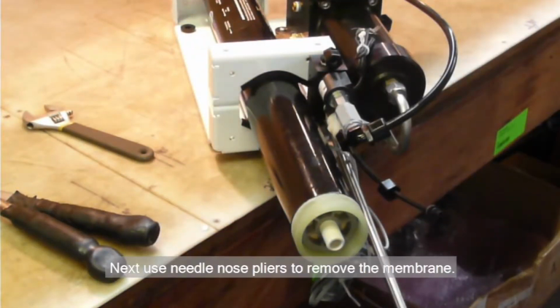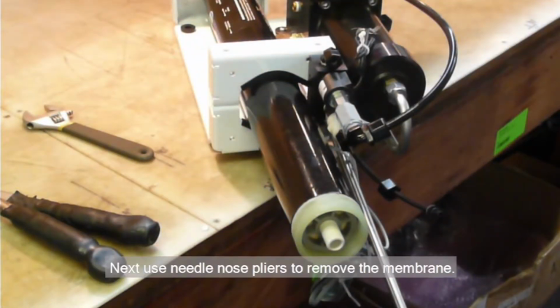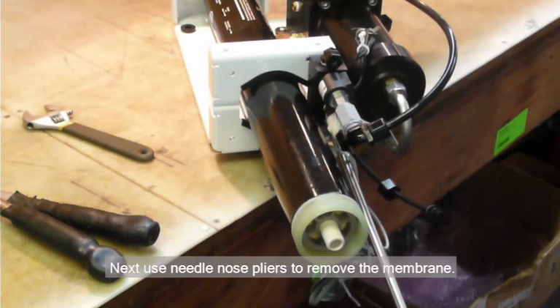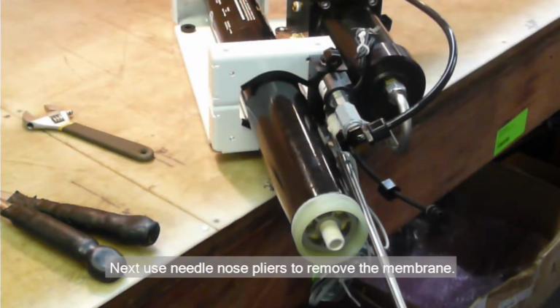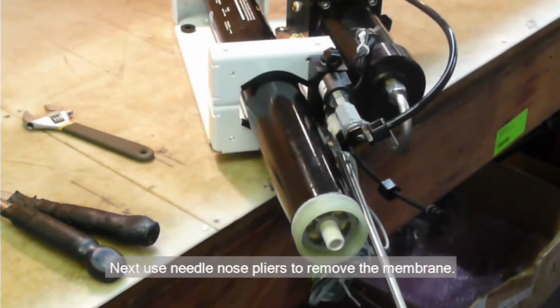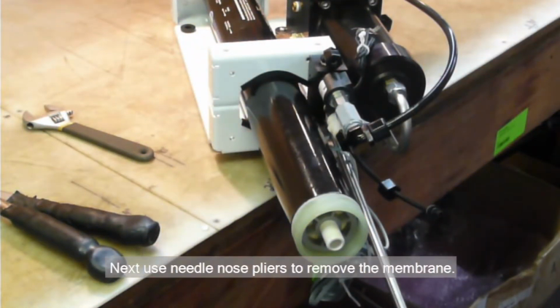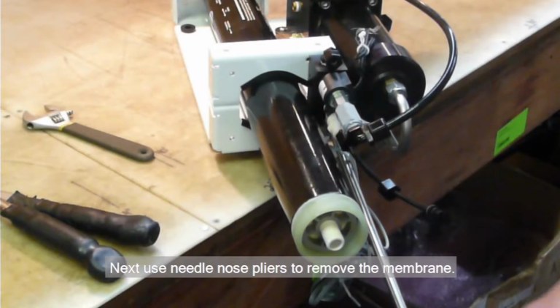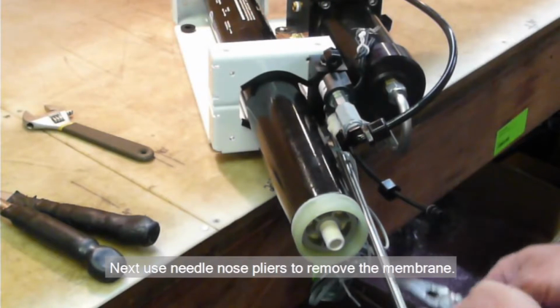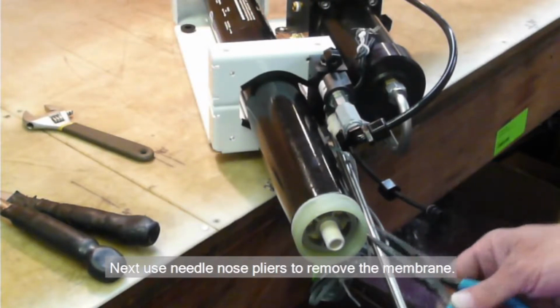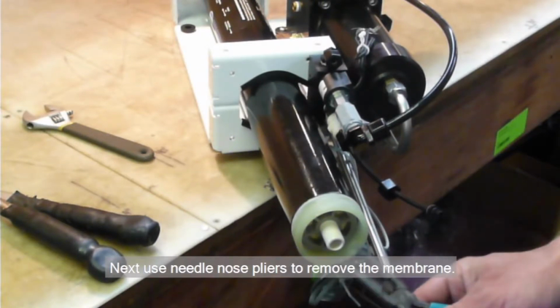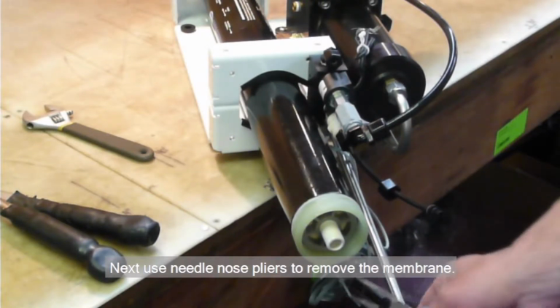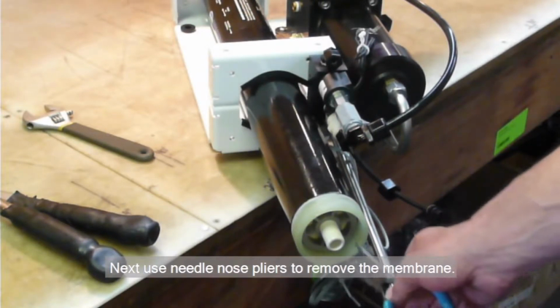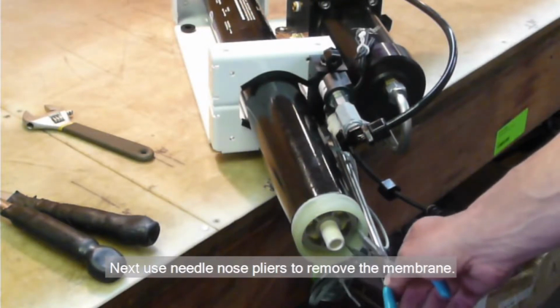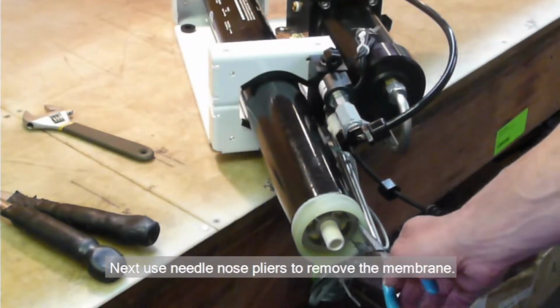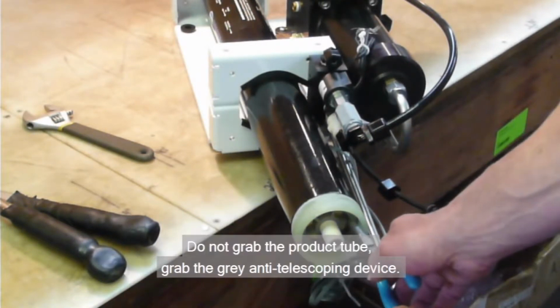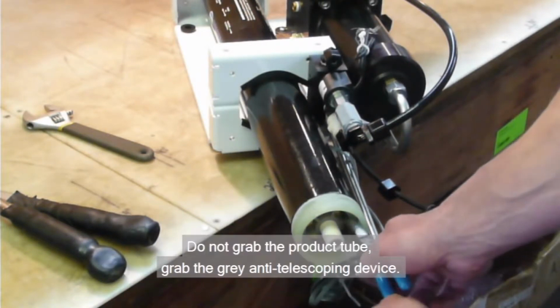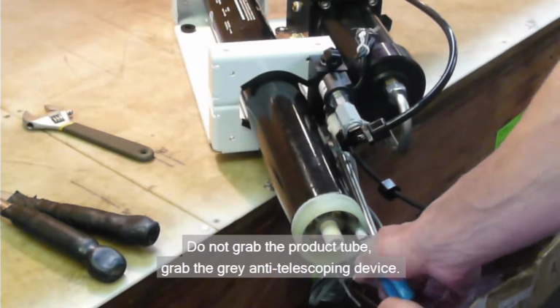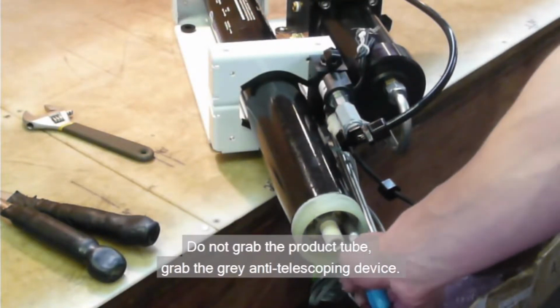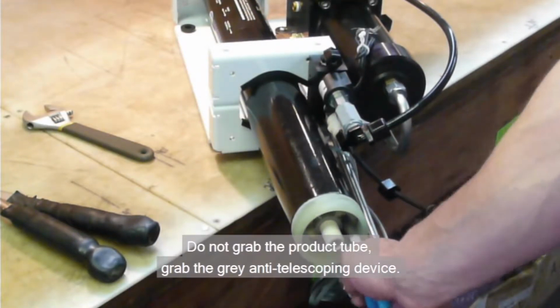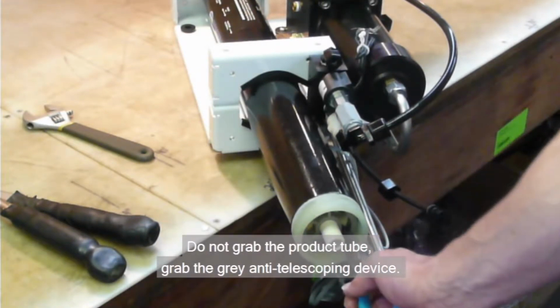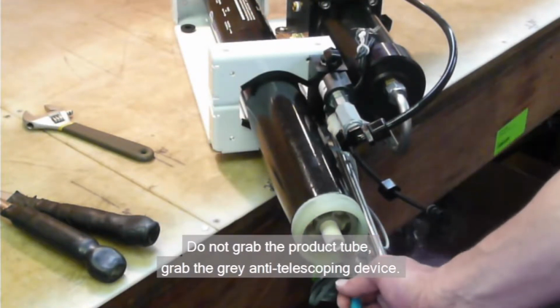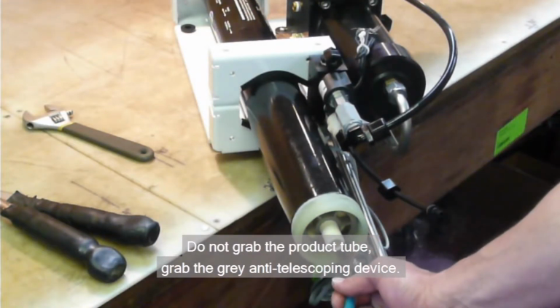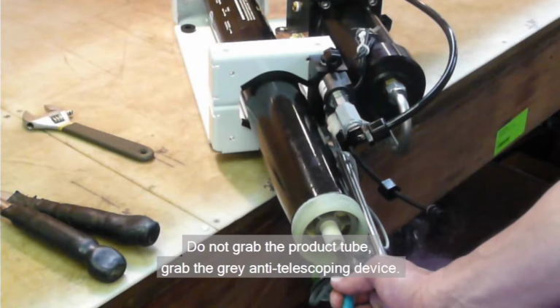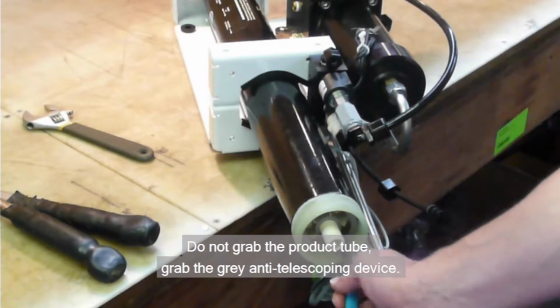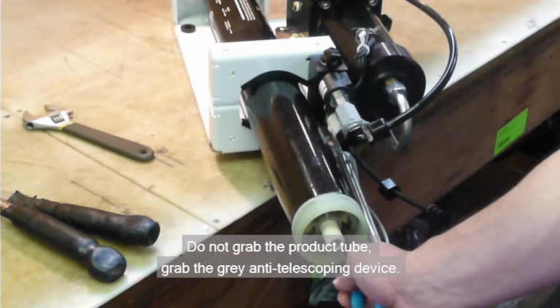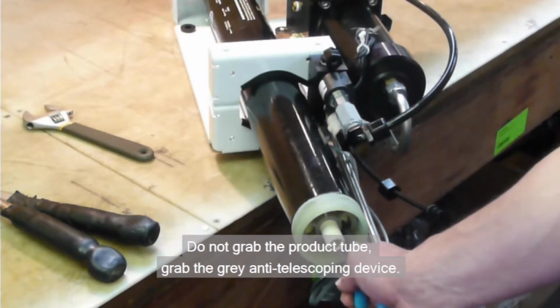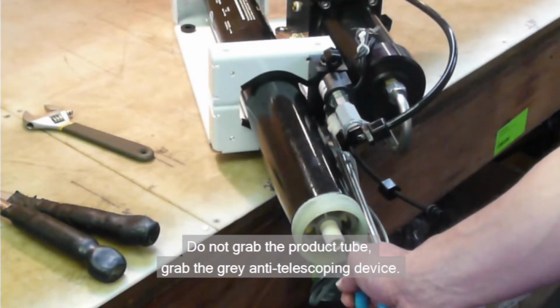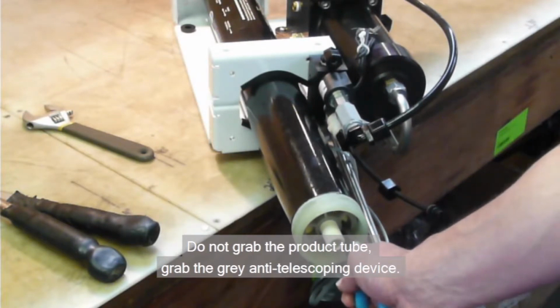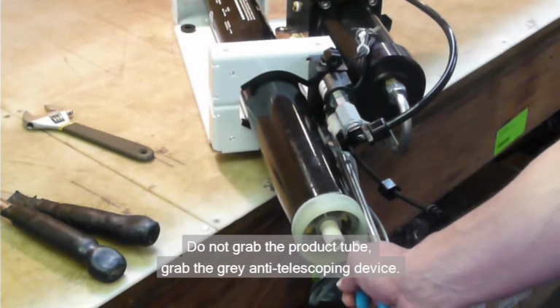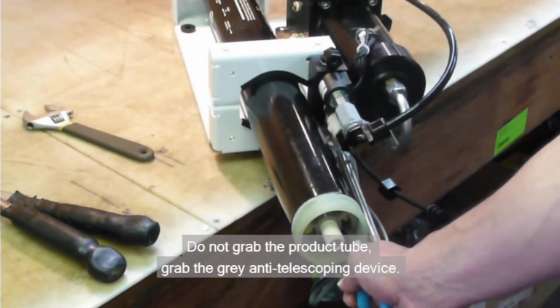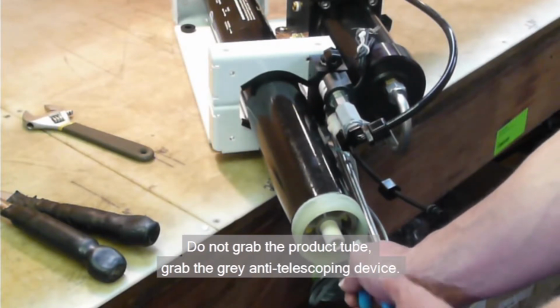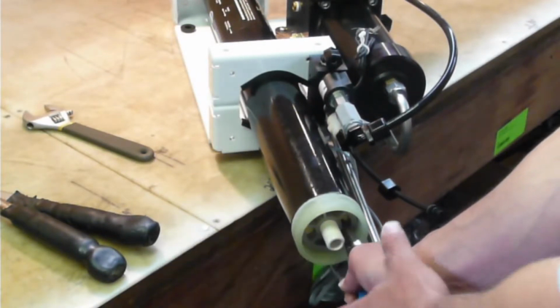Next, use needle nose pliers to remove the membrane. Do not grab the product tube. Grab the gray anti-telescoping device.